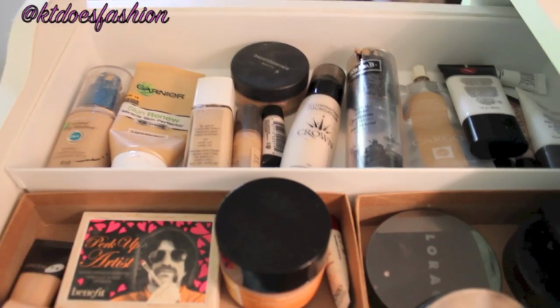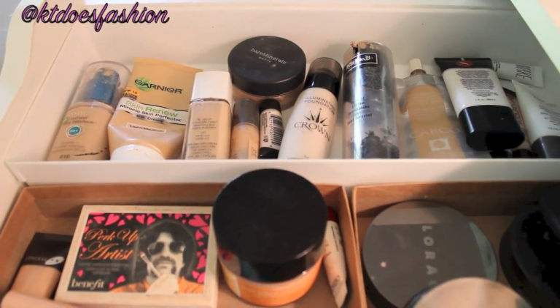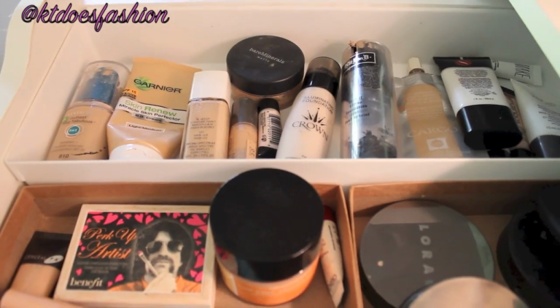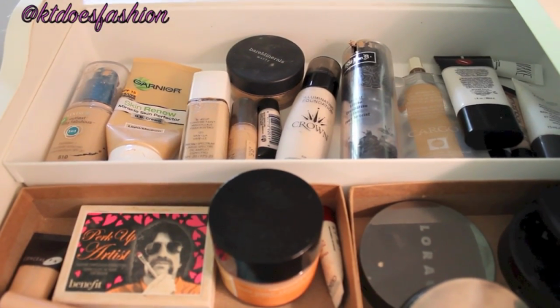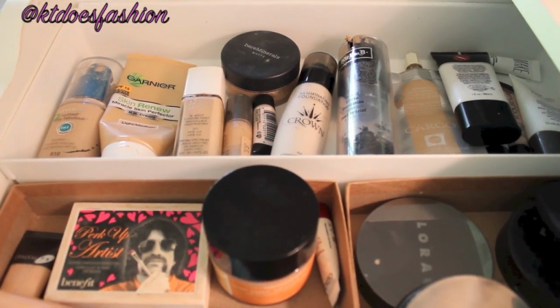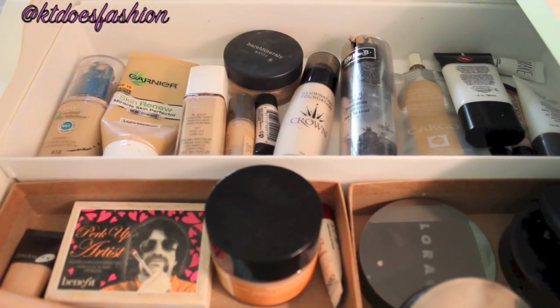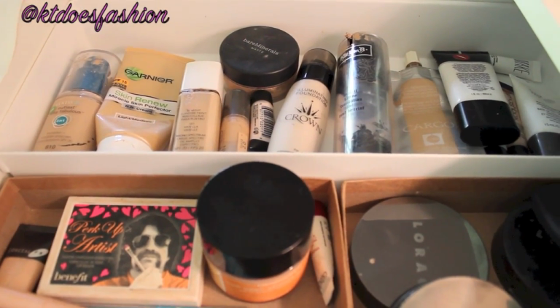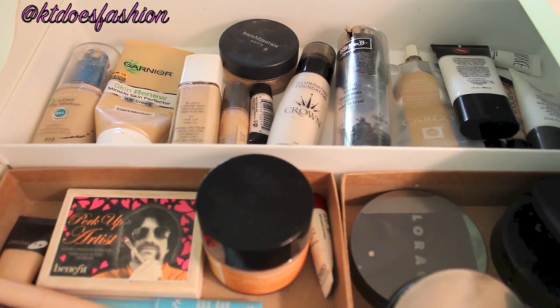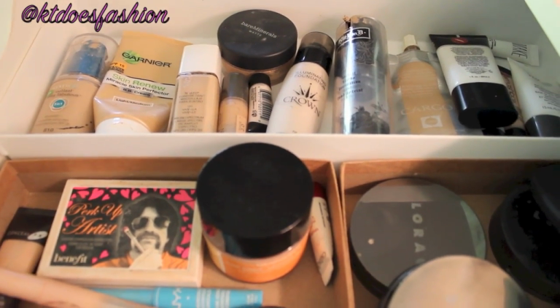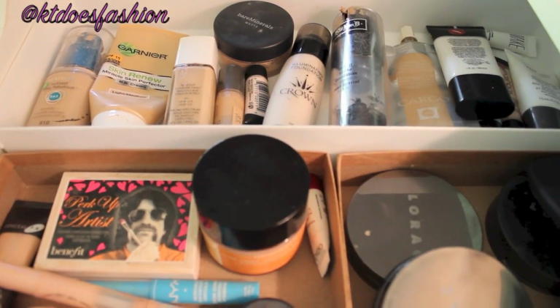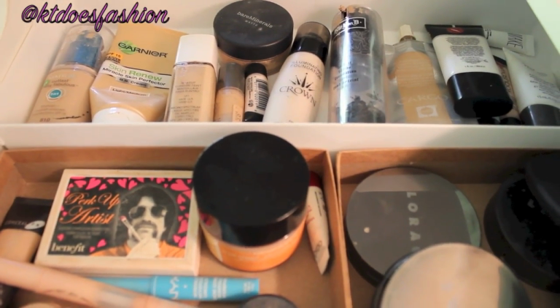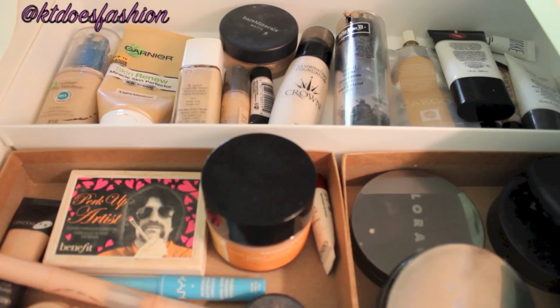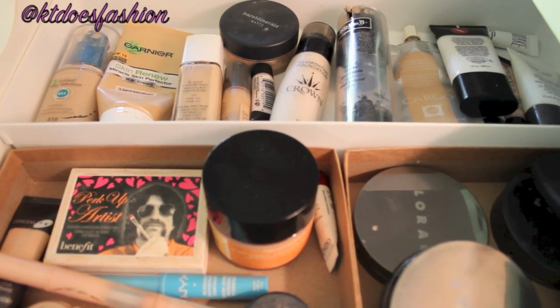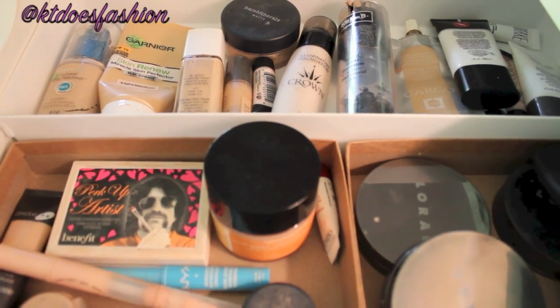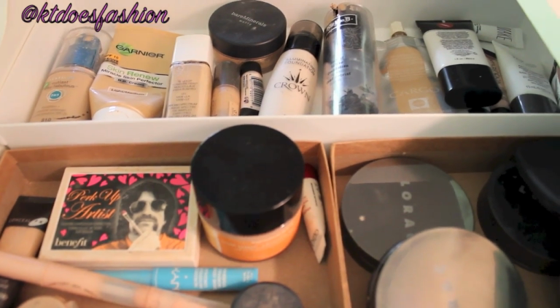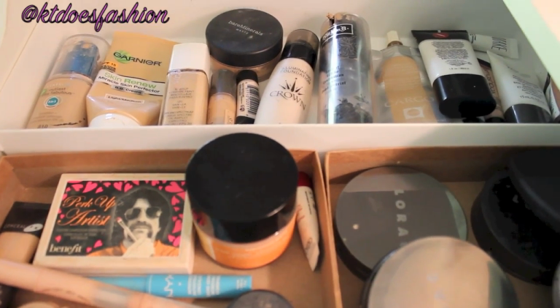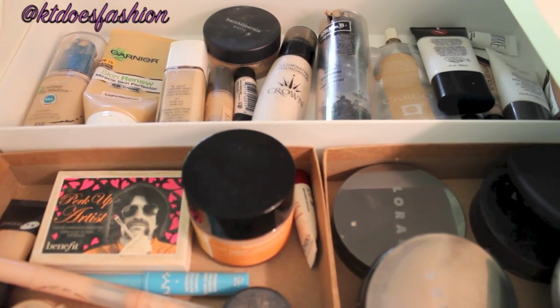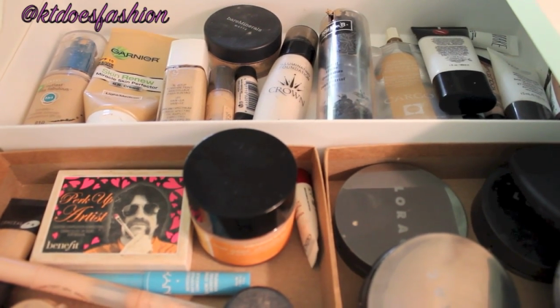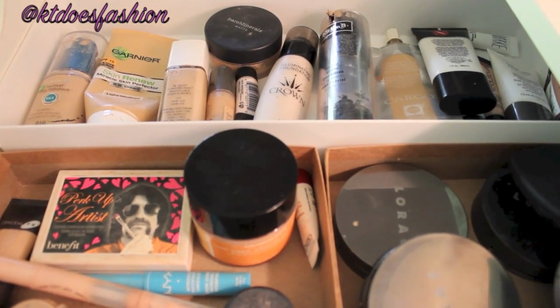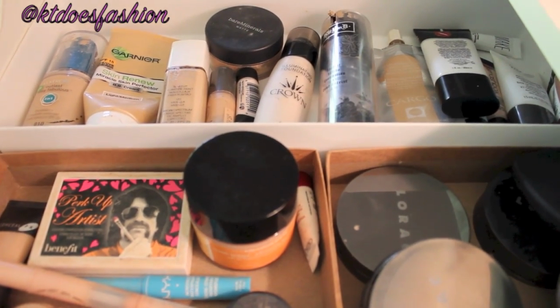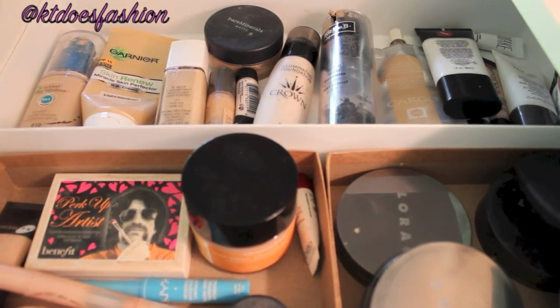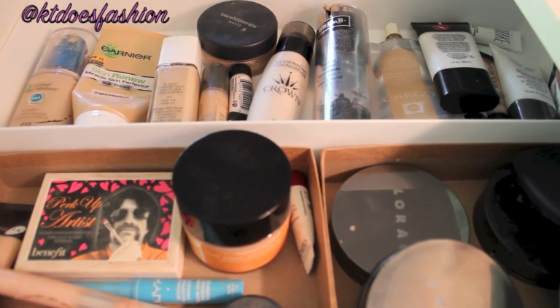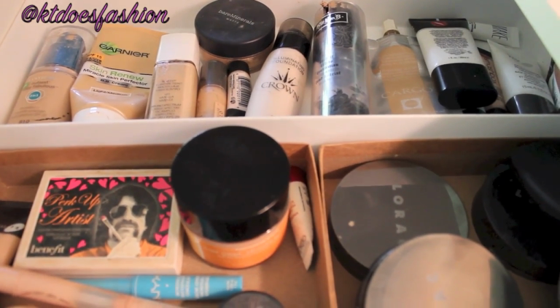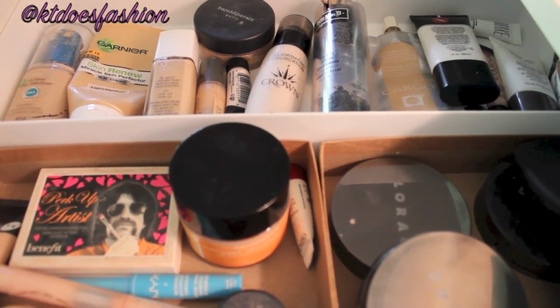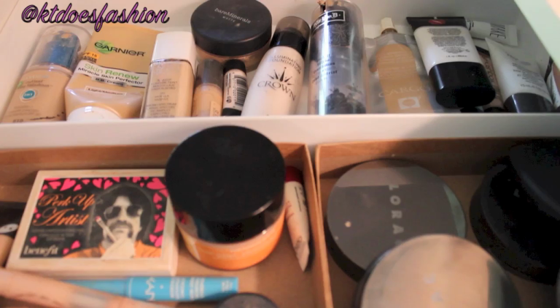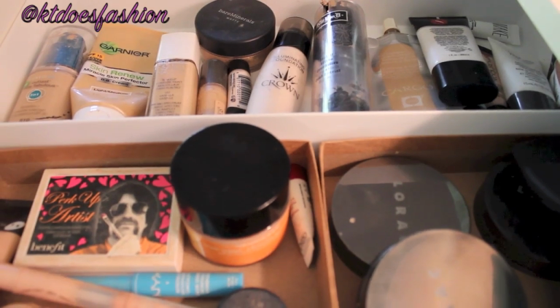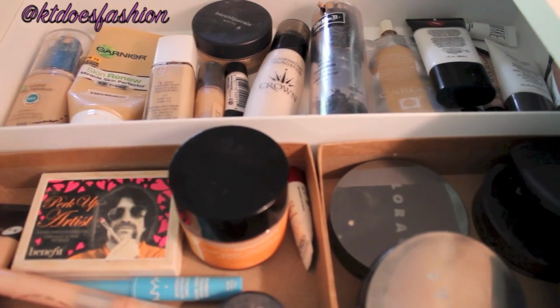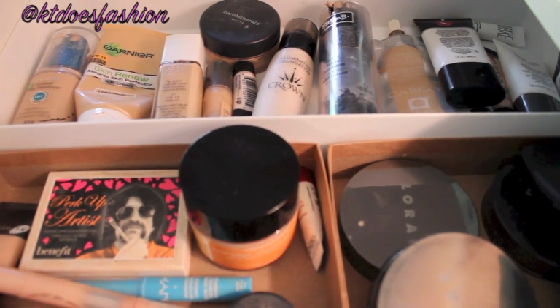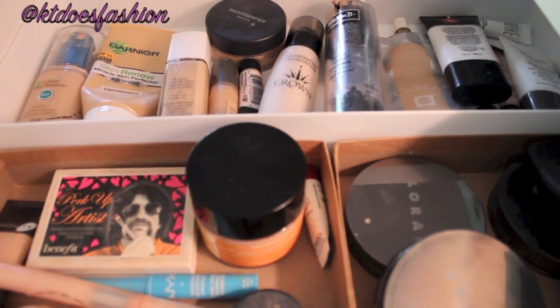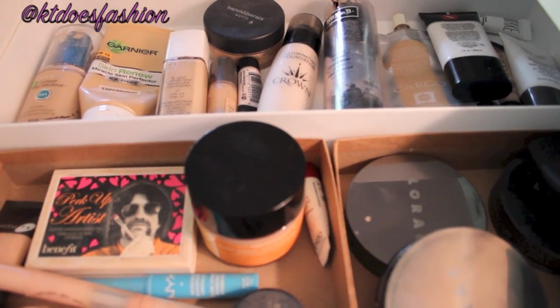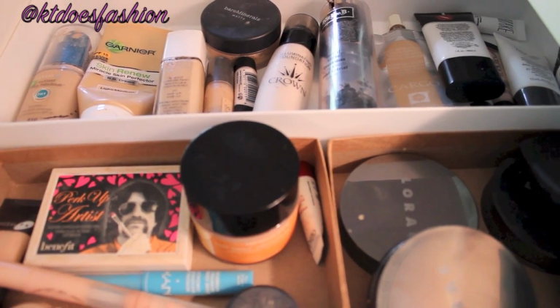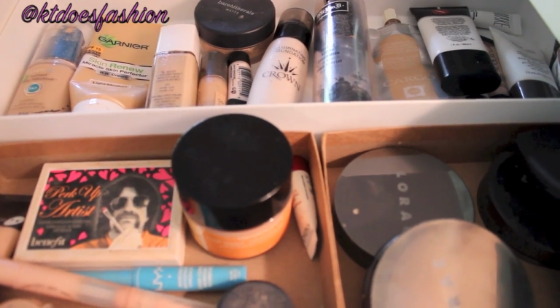For my first drawer, we have got all of my foundations, concealers, pressed powders, primers, things like that. I tend to organize my makeup in my storage unit from the top down with what I use first and then so on and so forth.